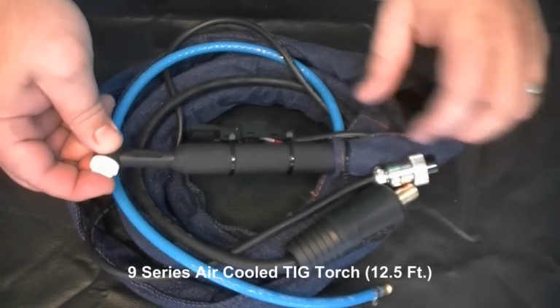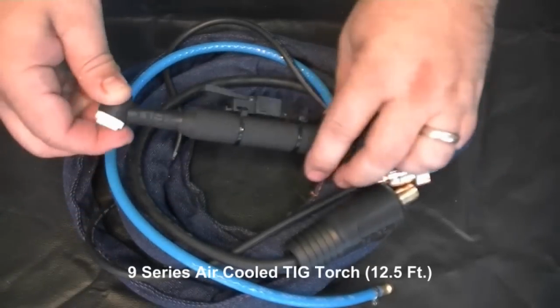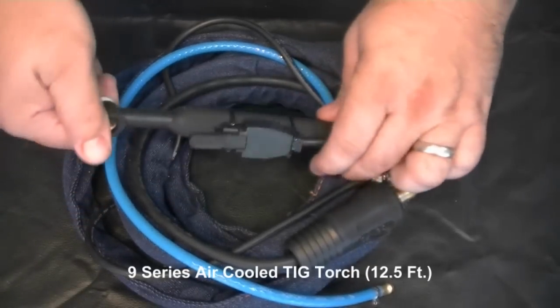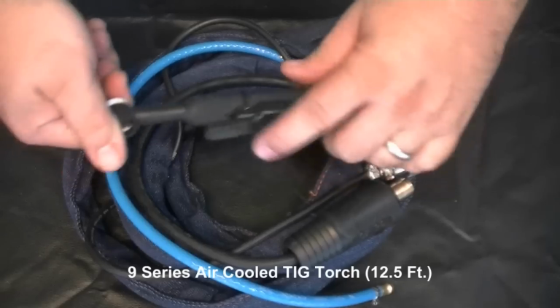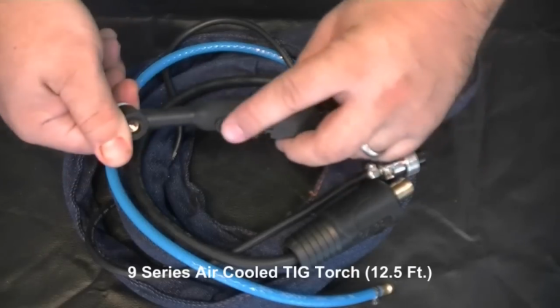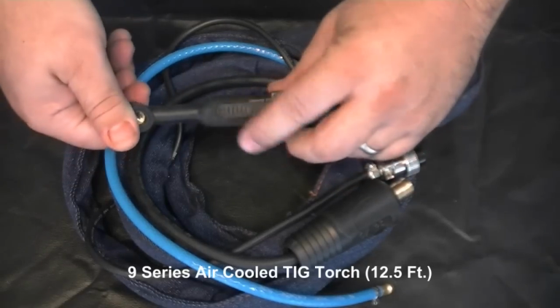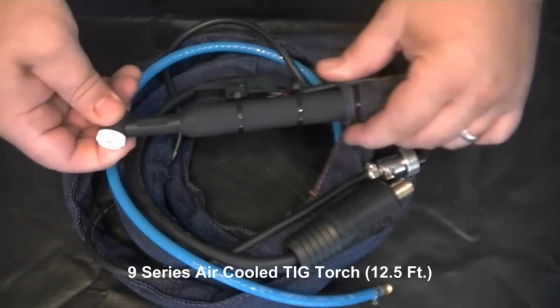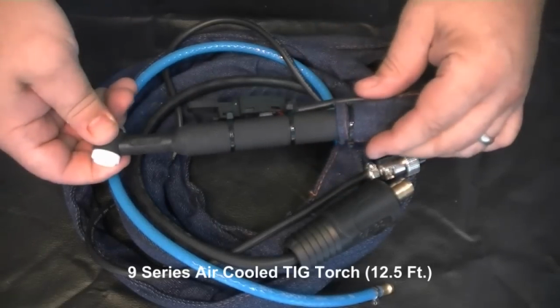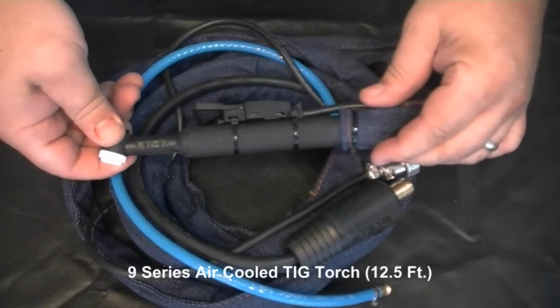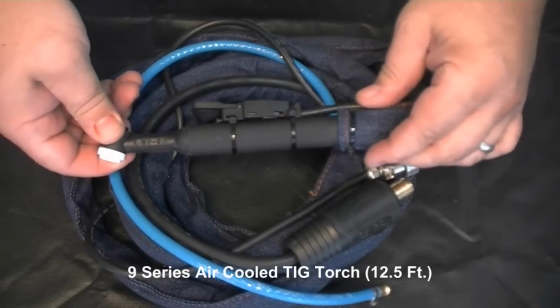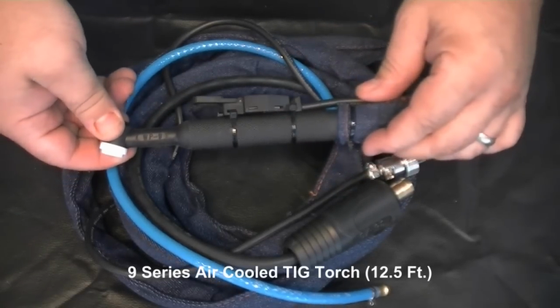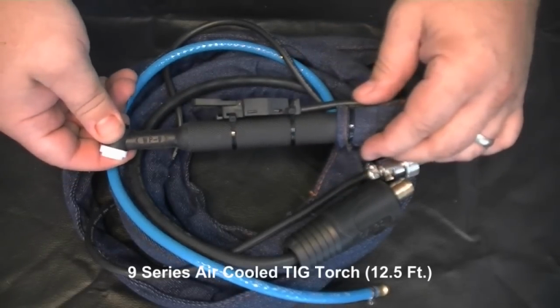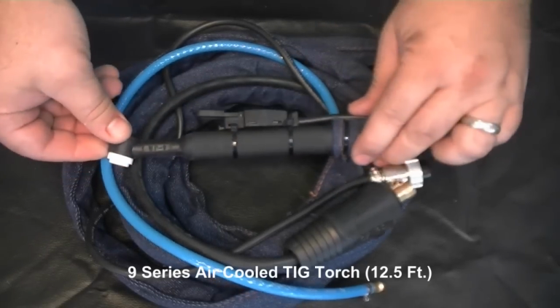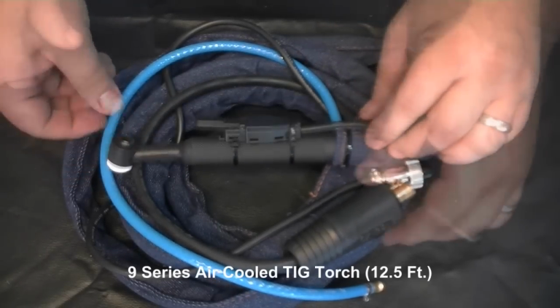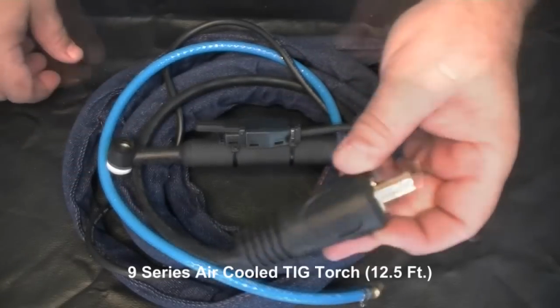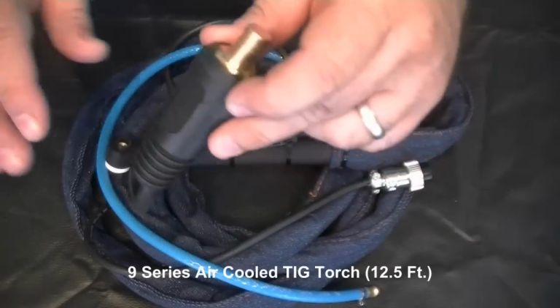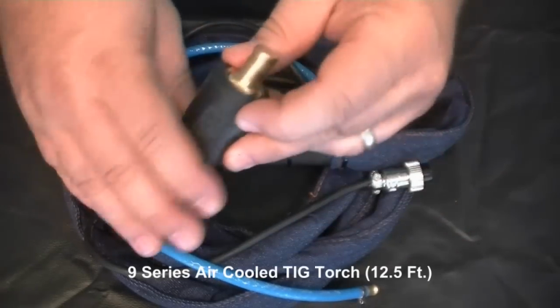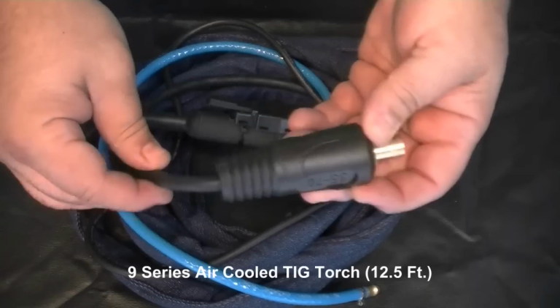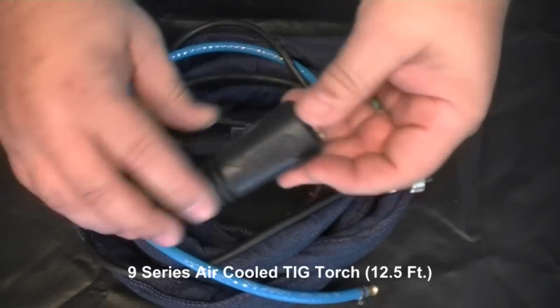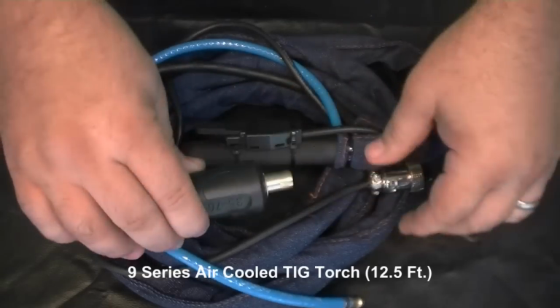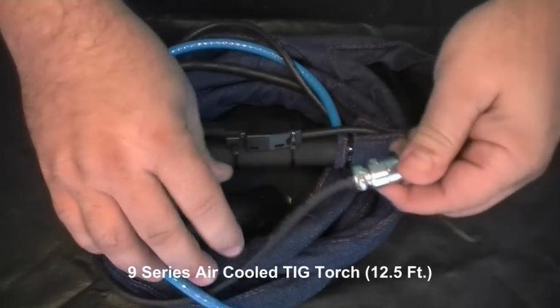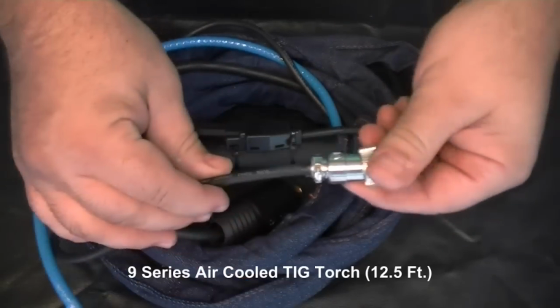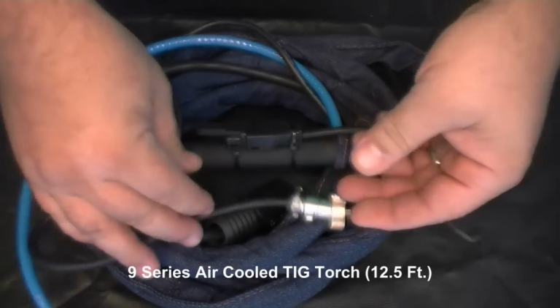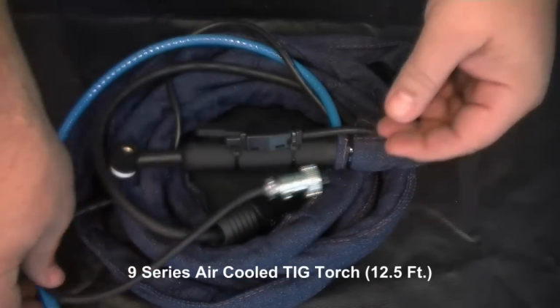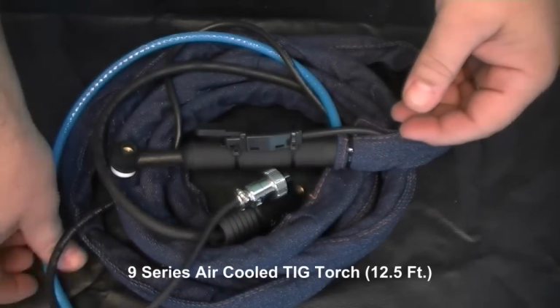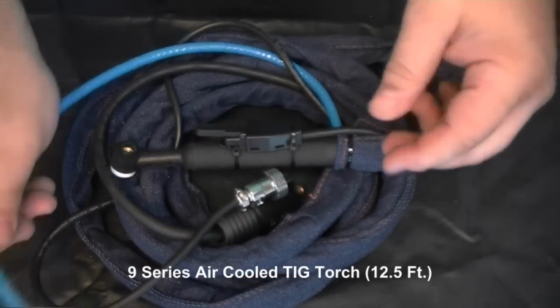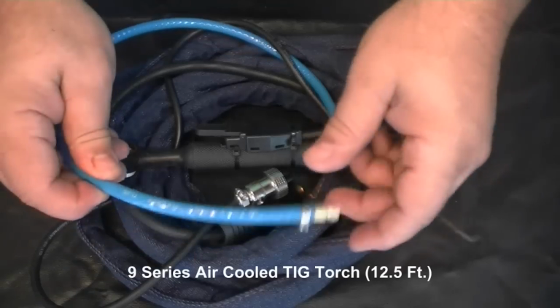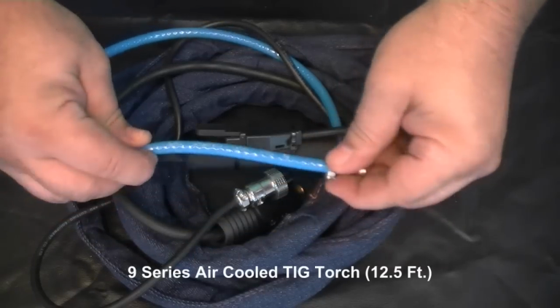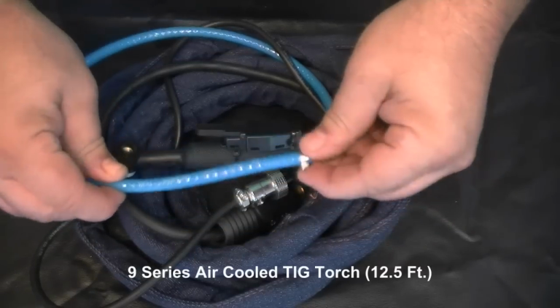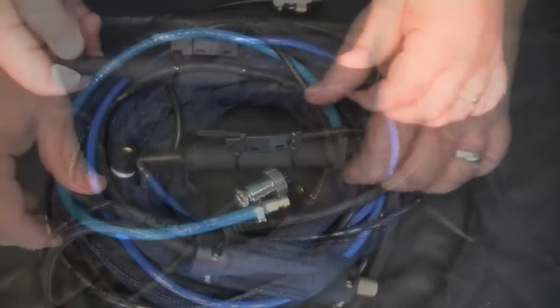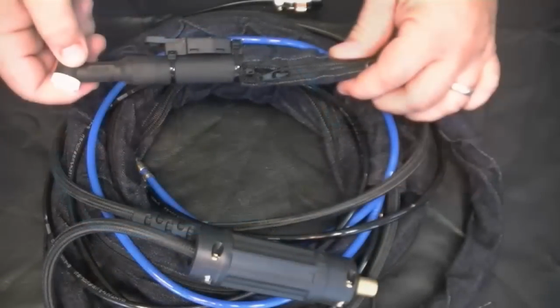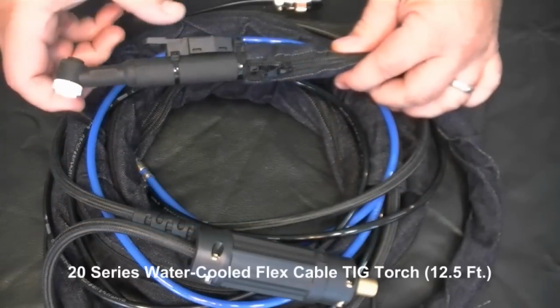The first torch in the package is the standard air-cooled 9 series TIG torch. It's good for operating up to 125 amps at 60% duty cycle. The torch can be operated at higher amperages, but you will experience a reduced duty cycle.